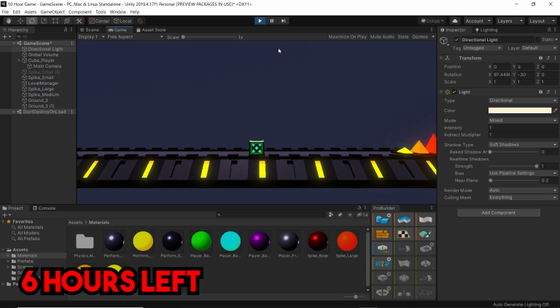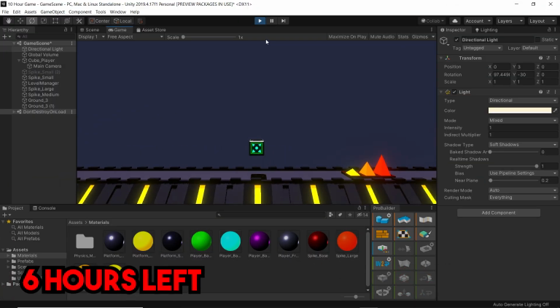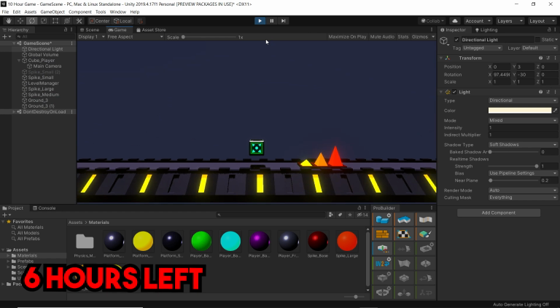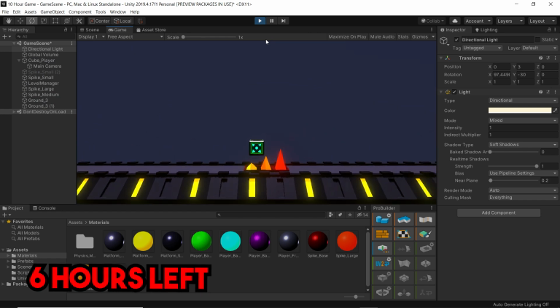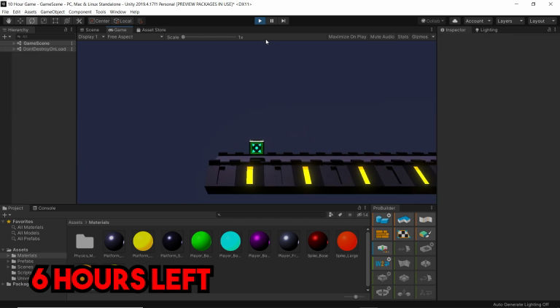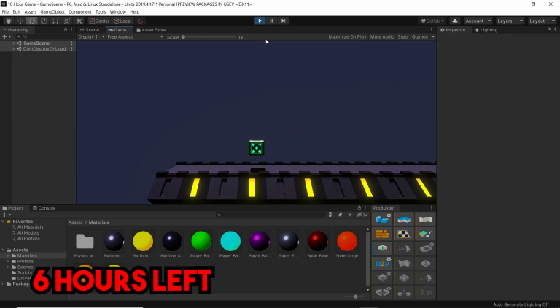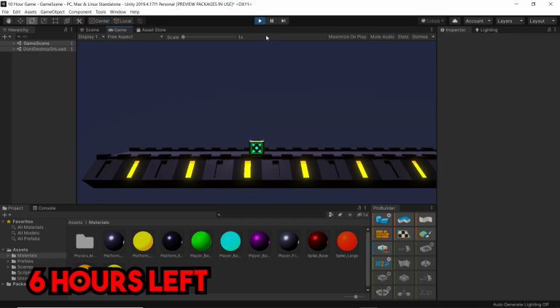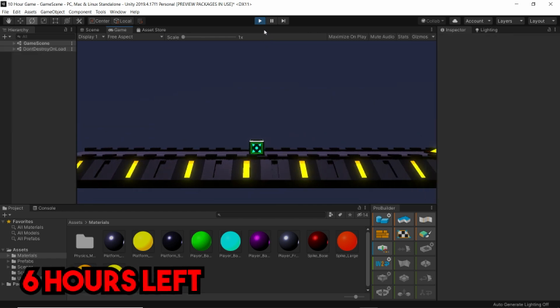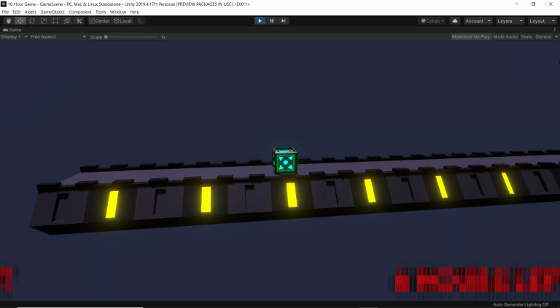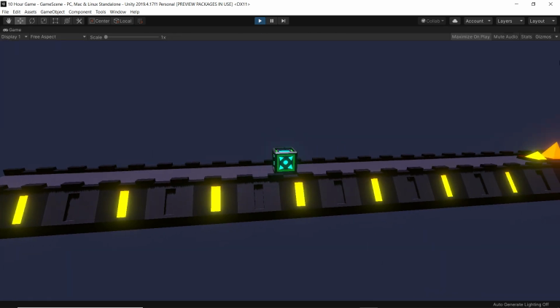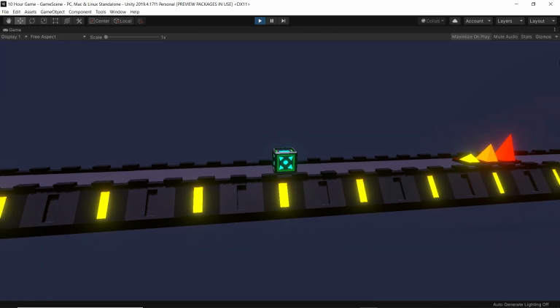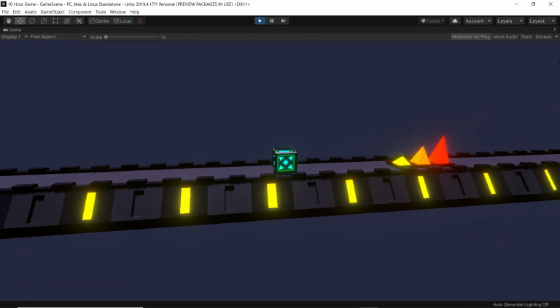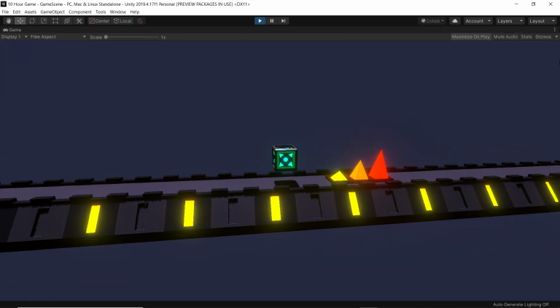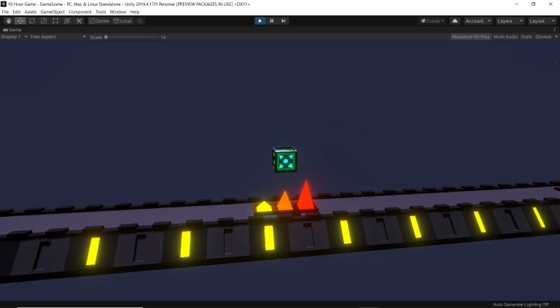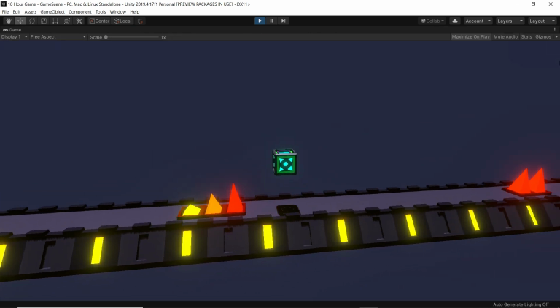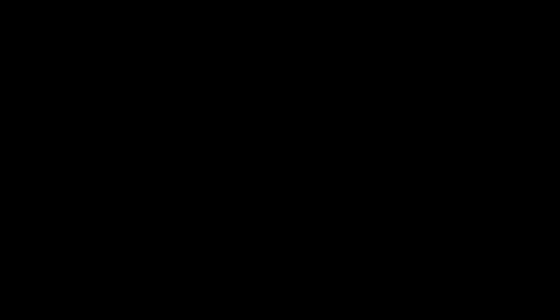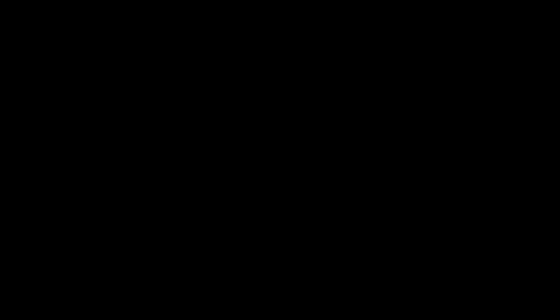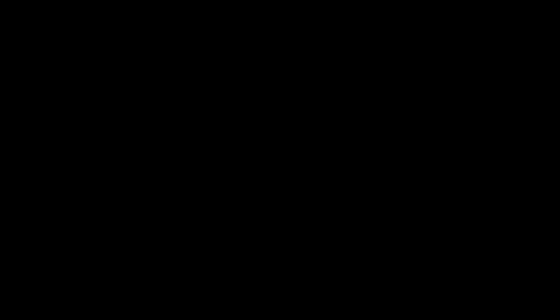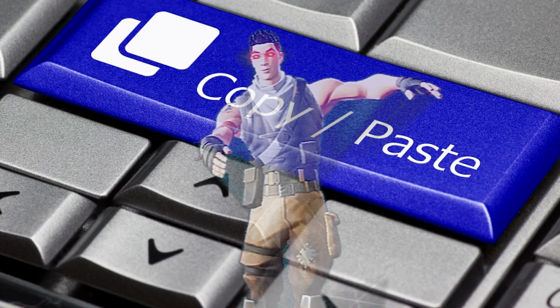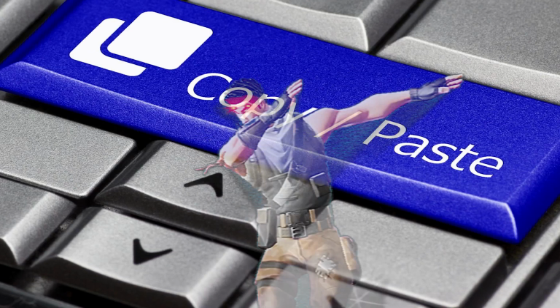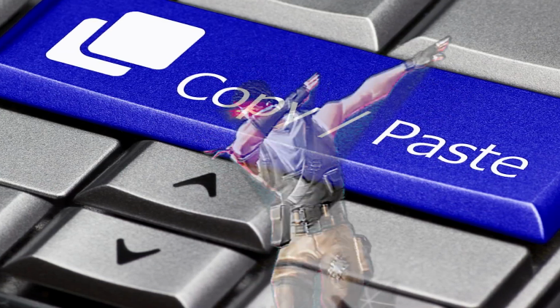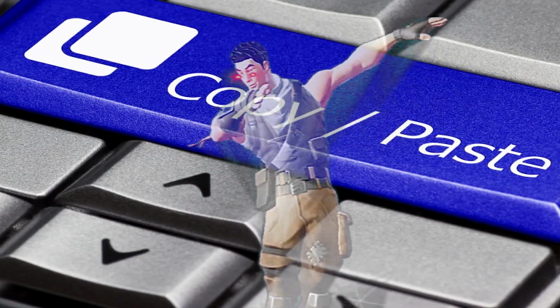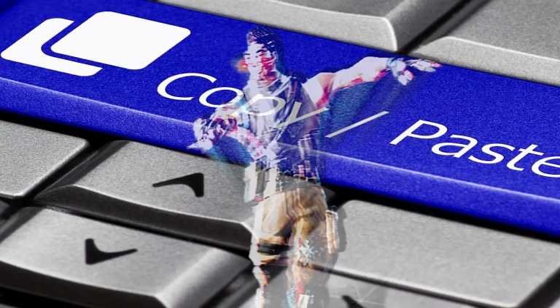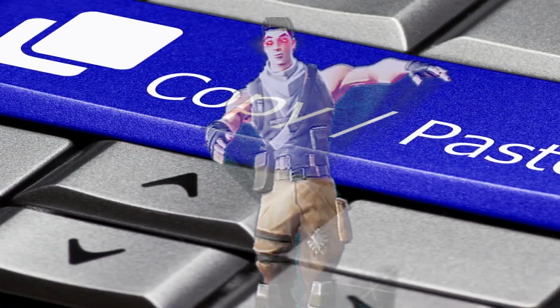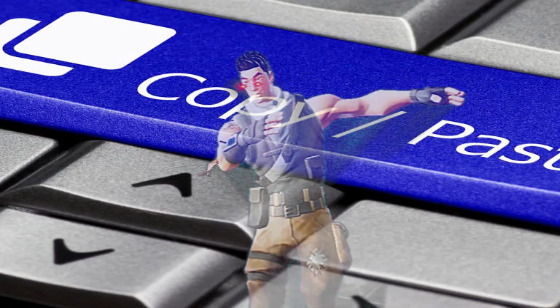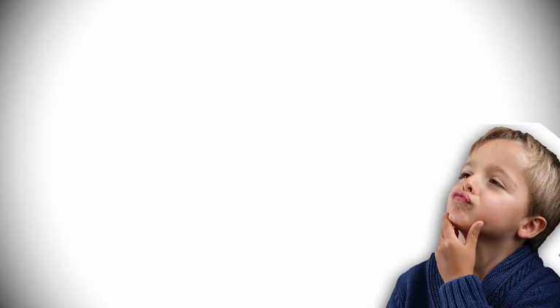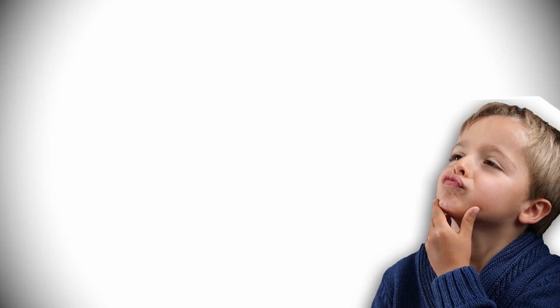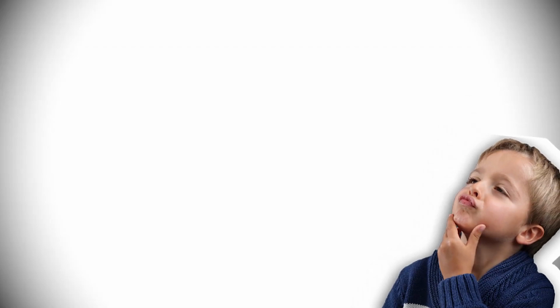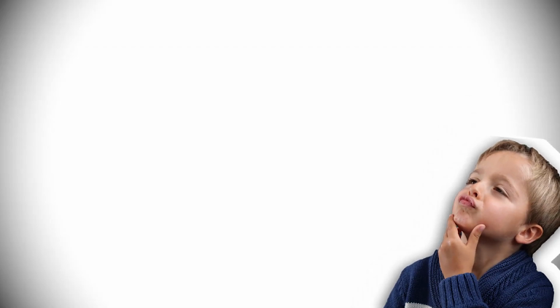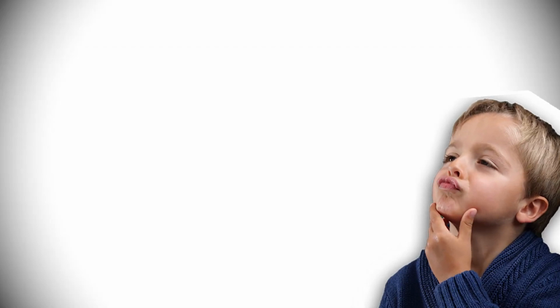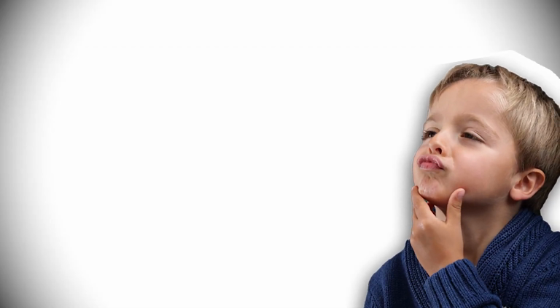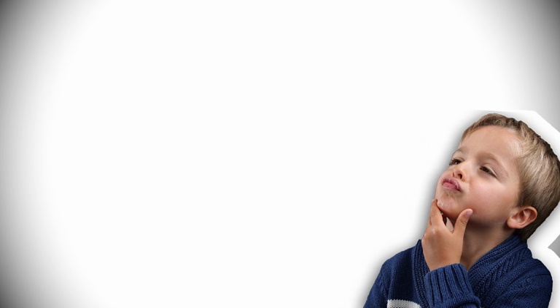I didn't like how the camera was glued to the player — it didn't feel very dynamic — so I made a smooth camera follow system. I did the old Ctrl+C, Ctrl+V, if you know what I mean. Hey, you can't just copy code, that's cheese!